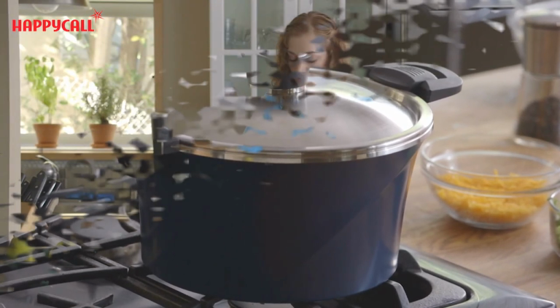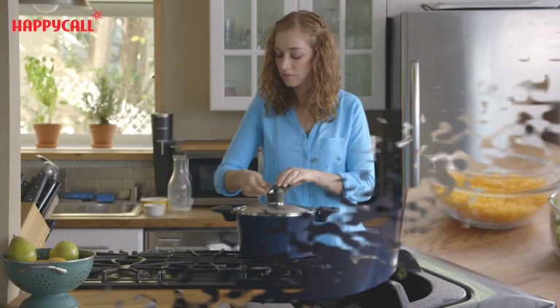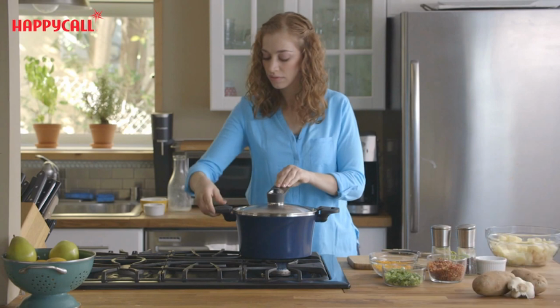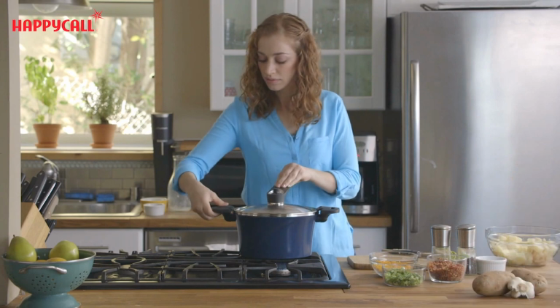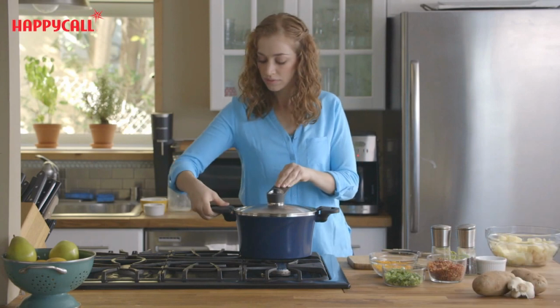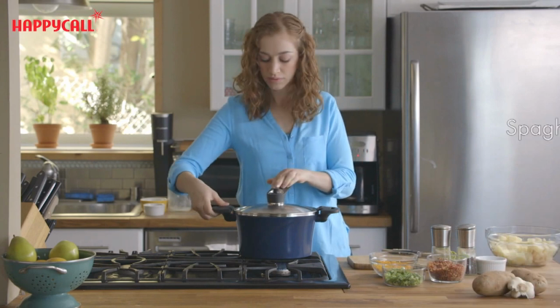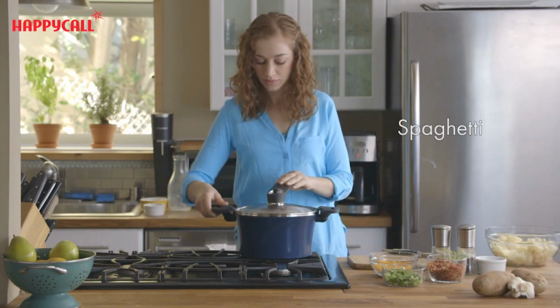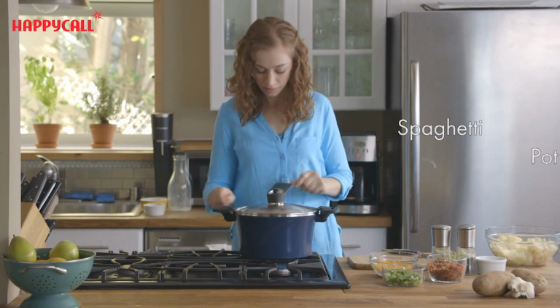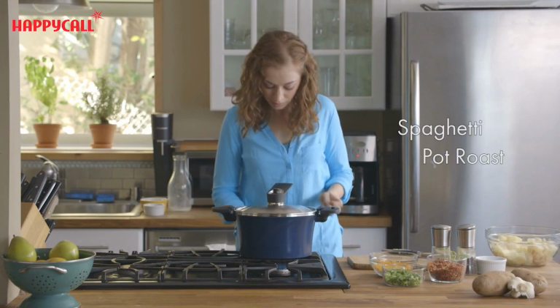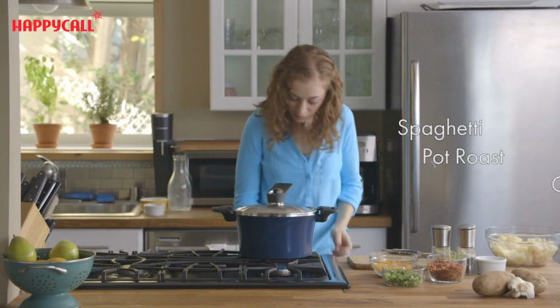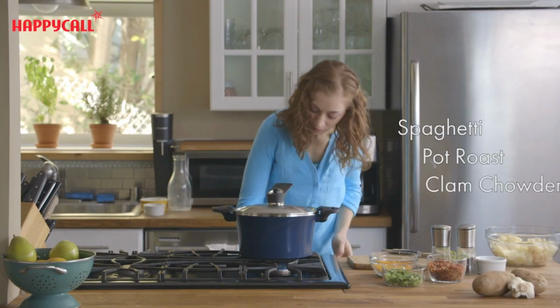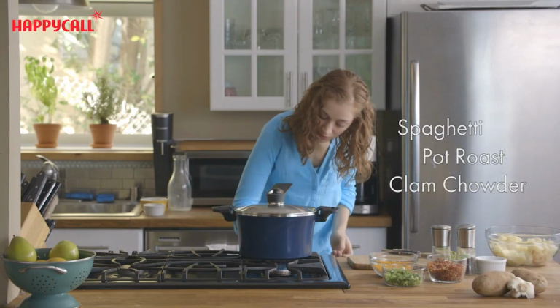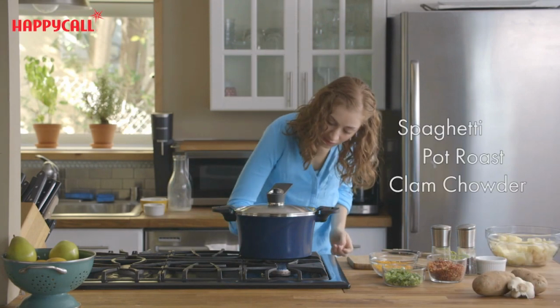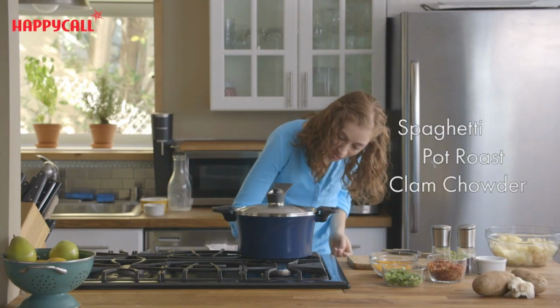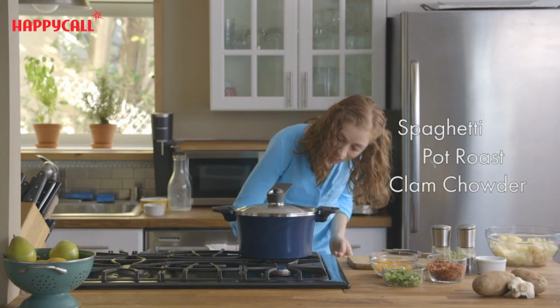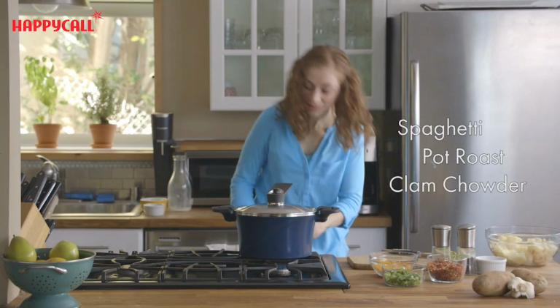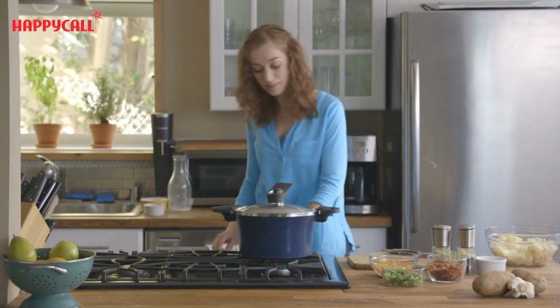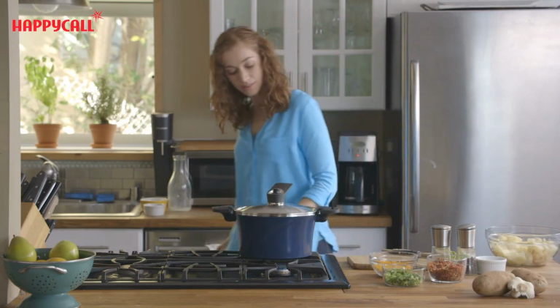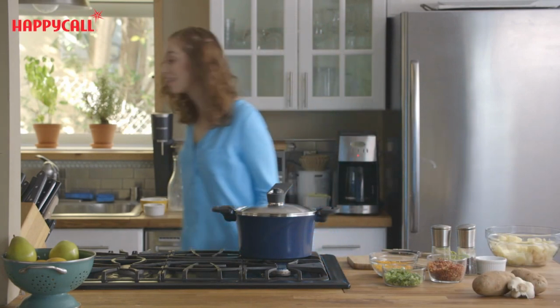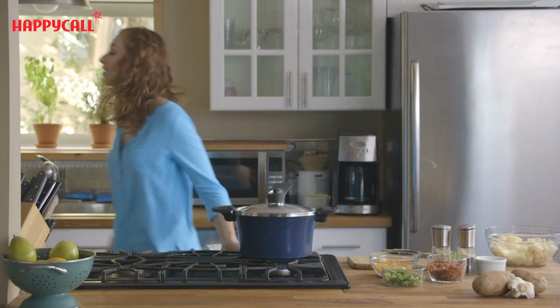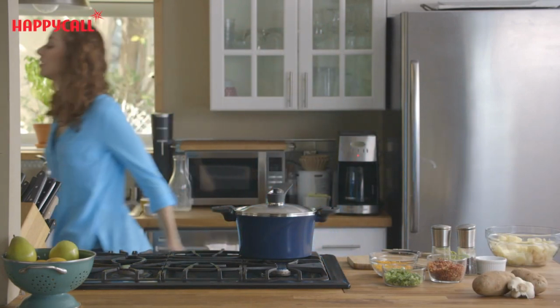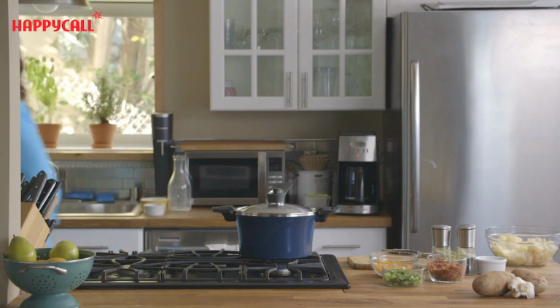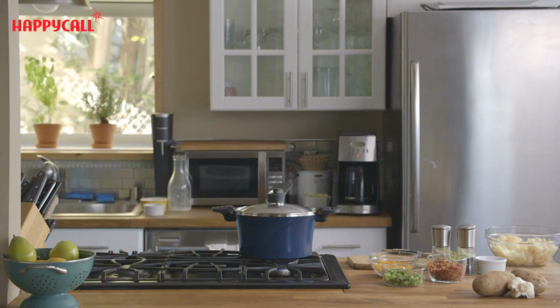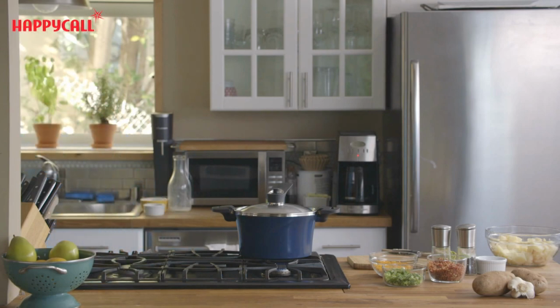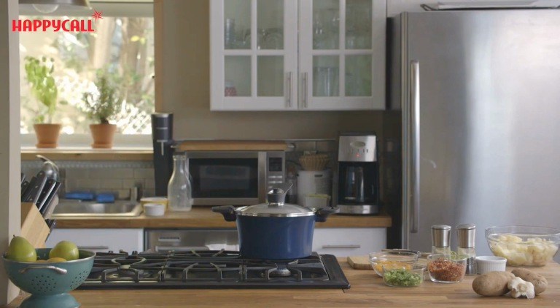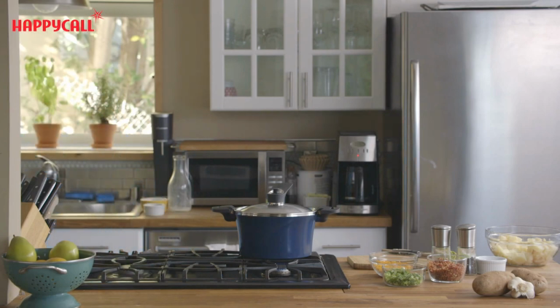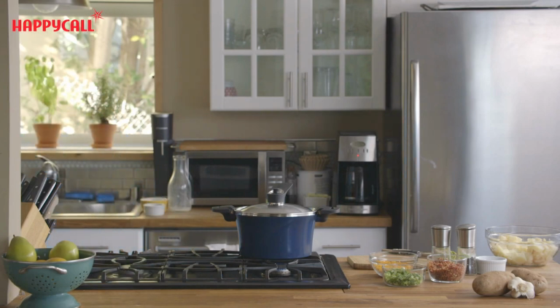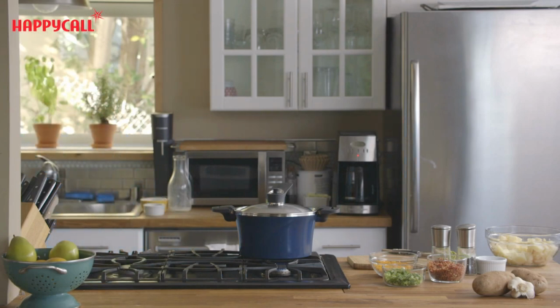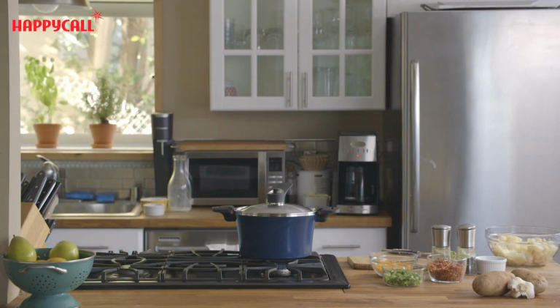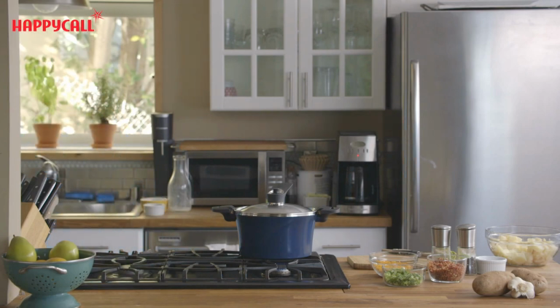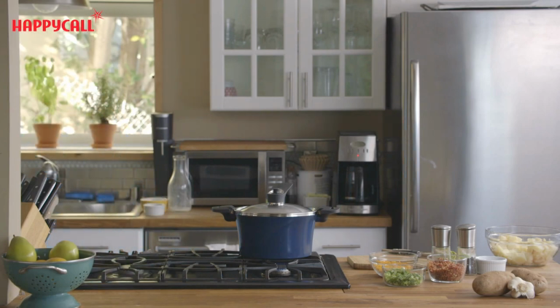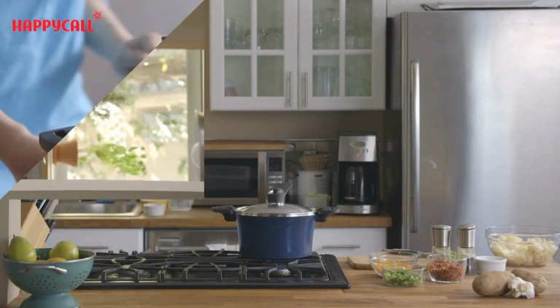This is great when I'm cooking spaghetti, pot roast, or clam chowder. I can read and relax while the food cooks. The vacuum pot does the work for me.